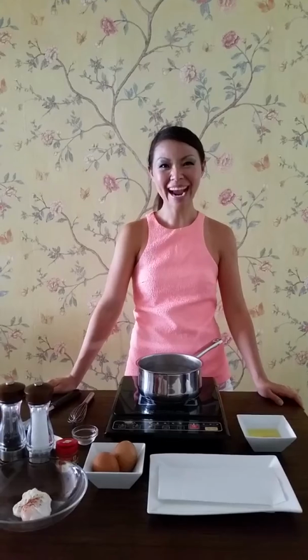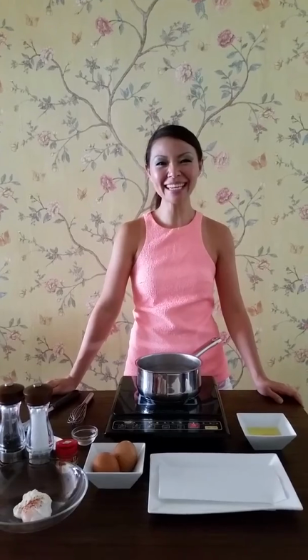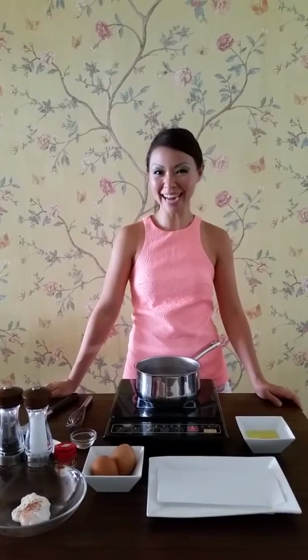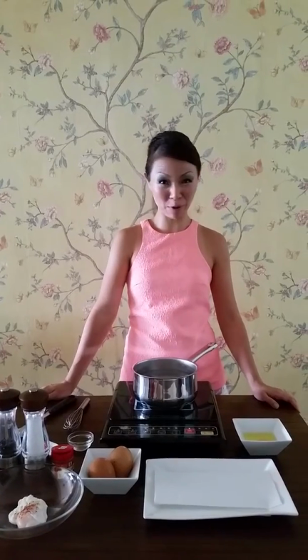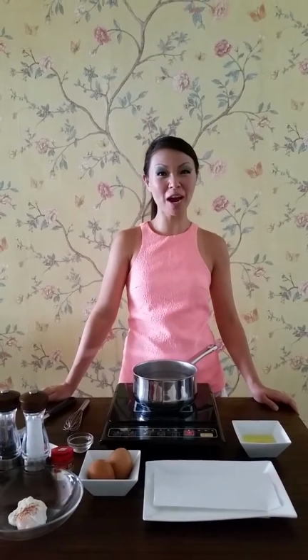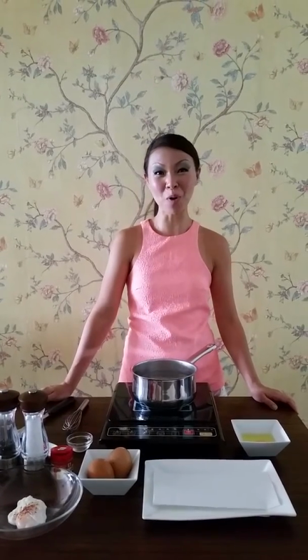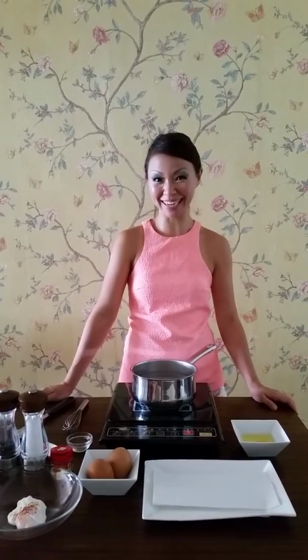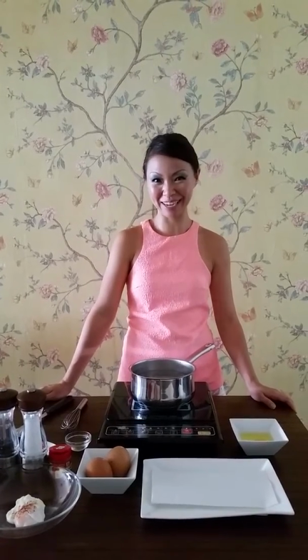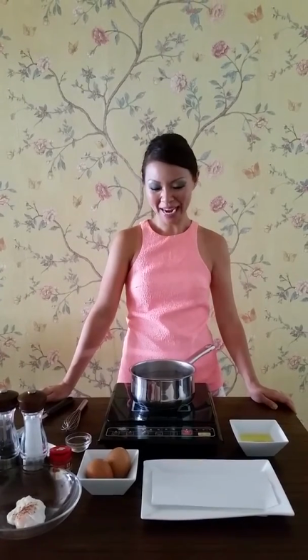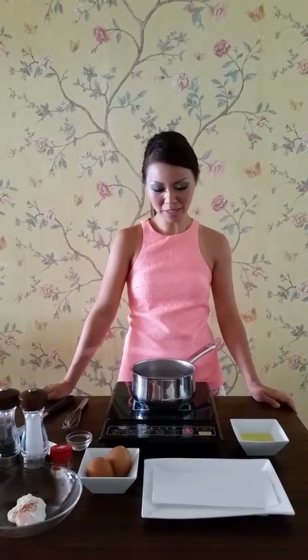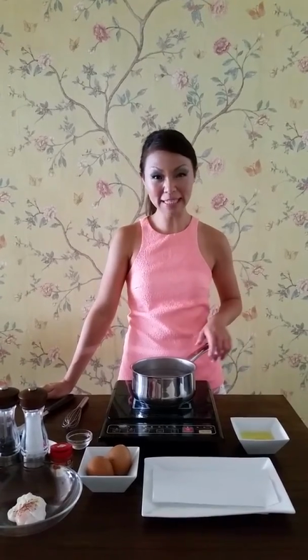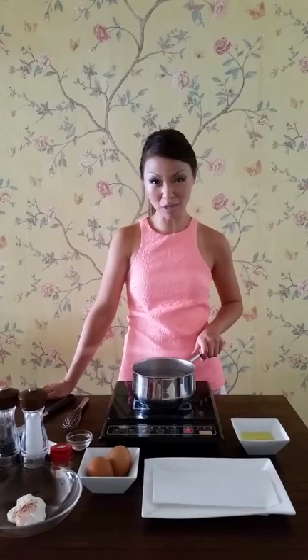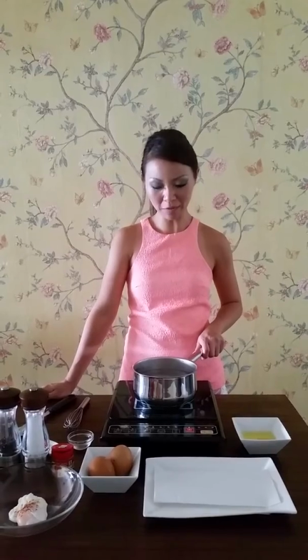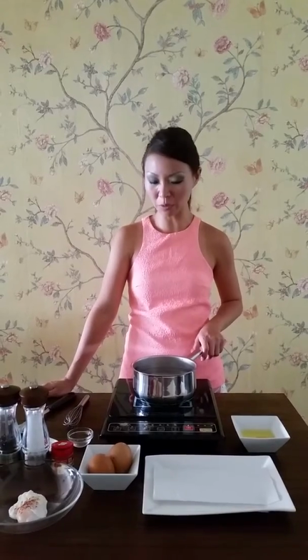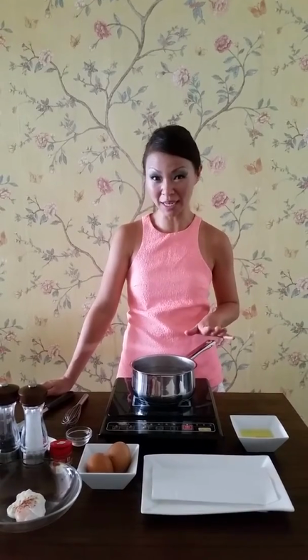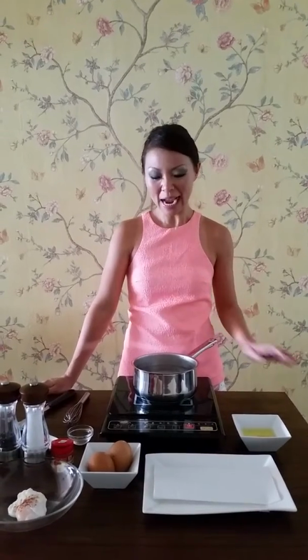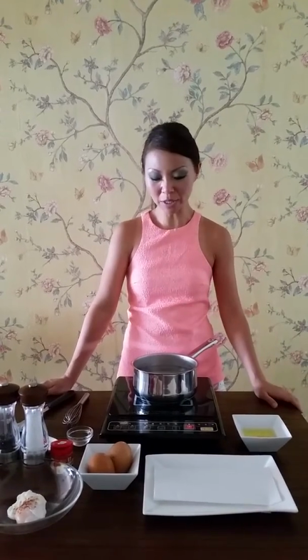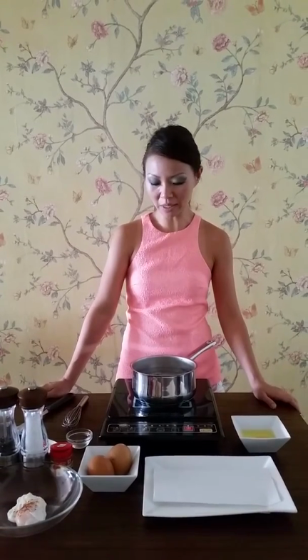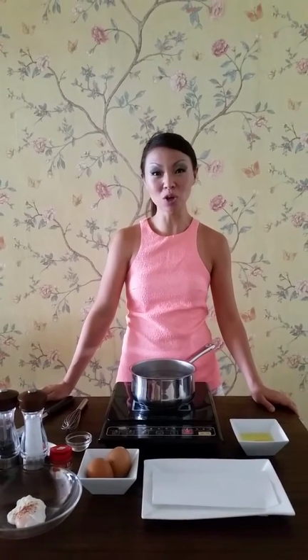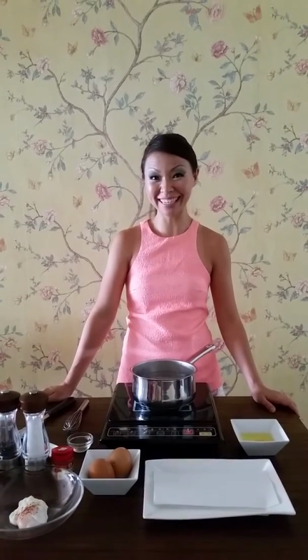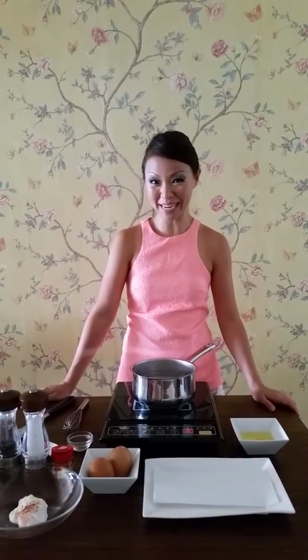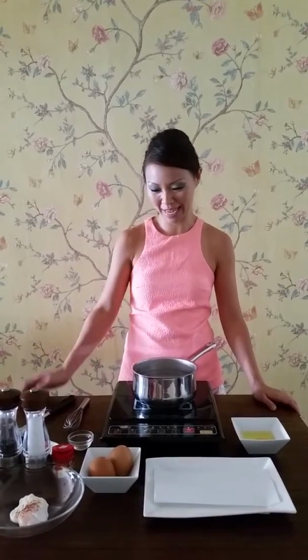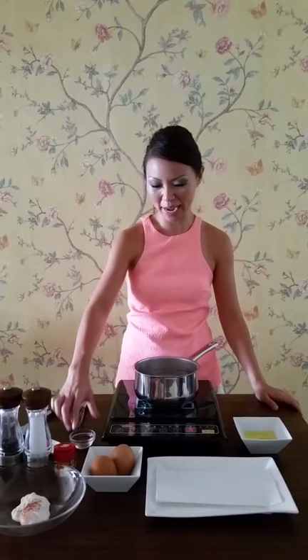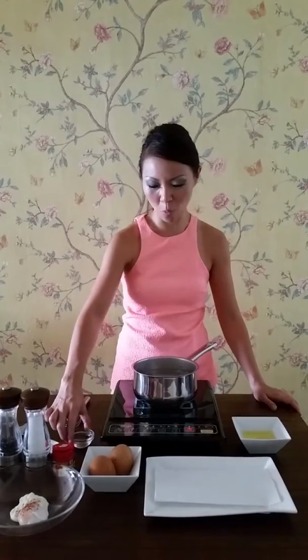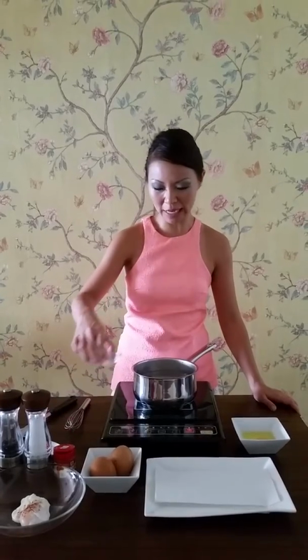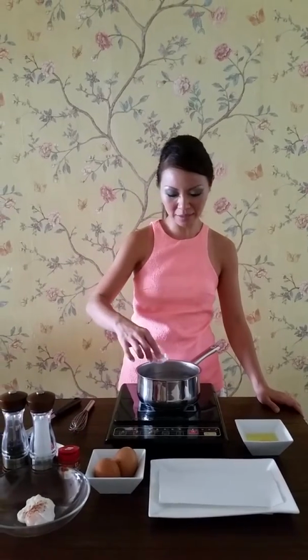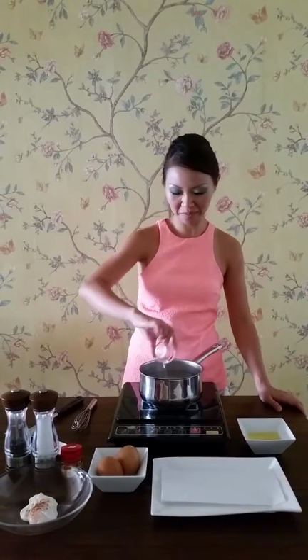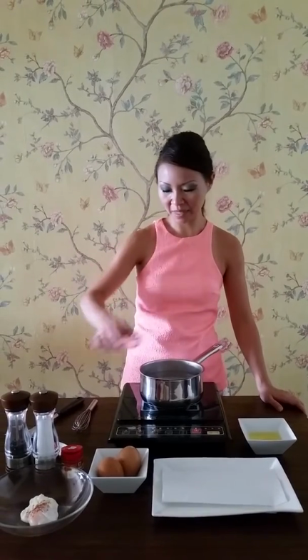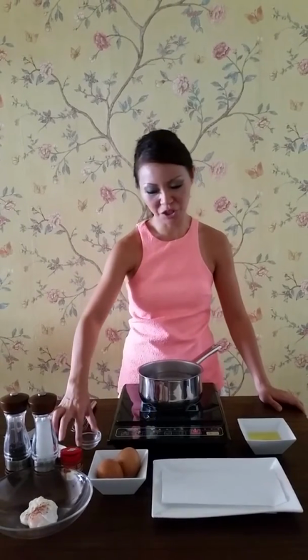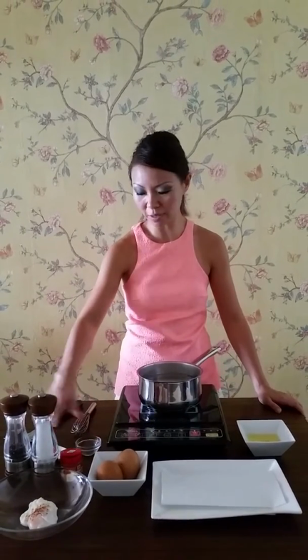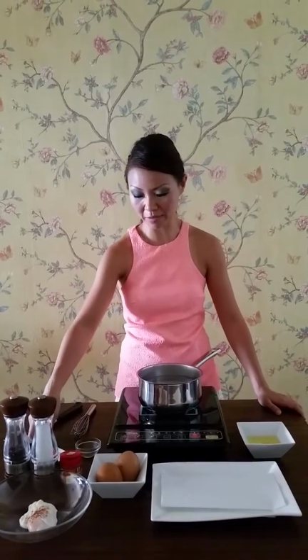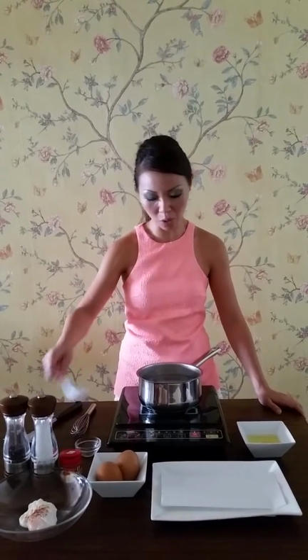Hi, it's Lunette Tan and I'm going to show you how to make a poached egg today. First you need a deep saucepan, fill it with water, bring it to a boil and then lower the heat to medium. Then you add some white vinegar and a generous amount of salt.